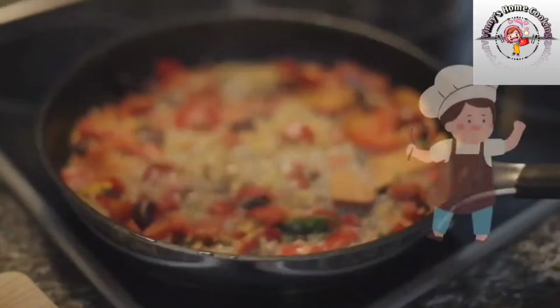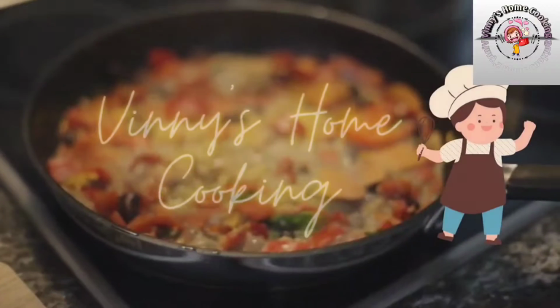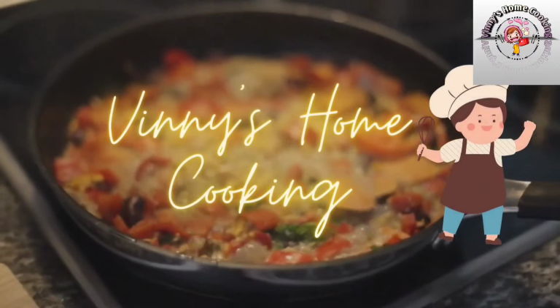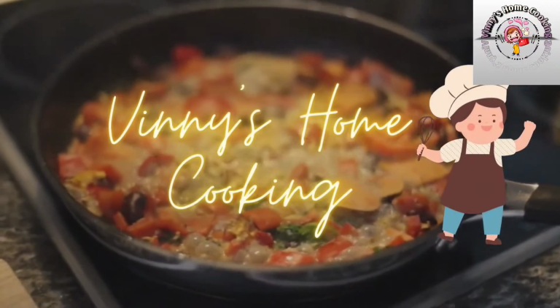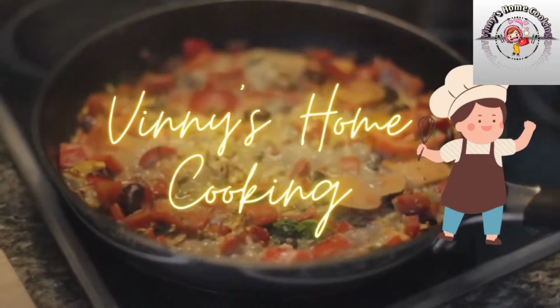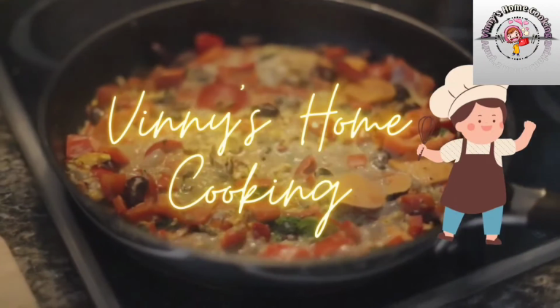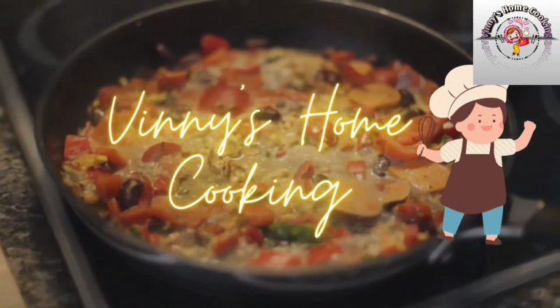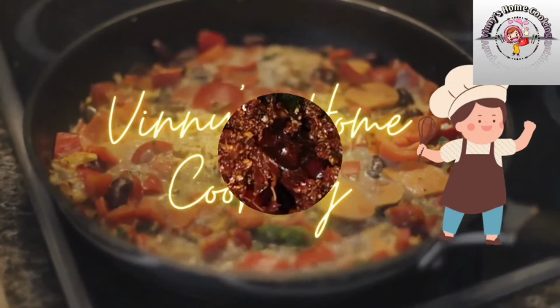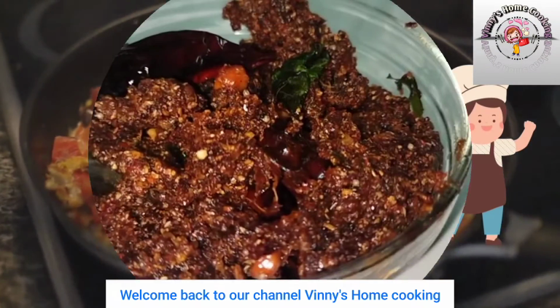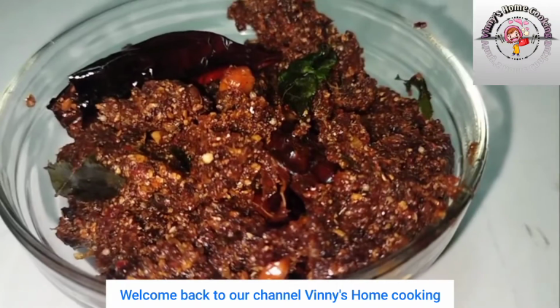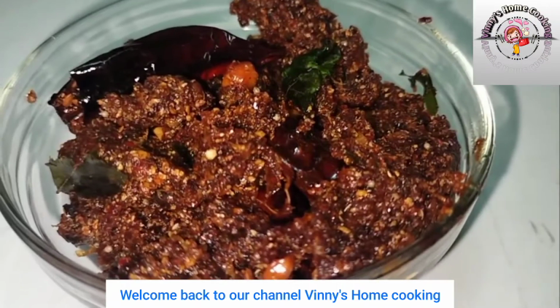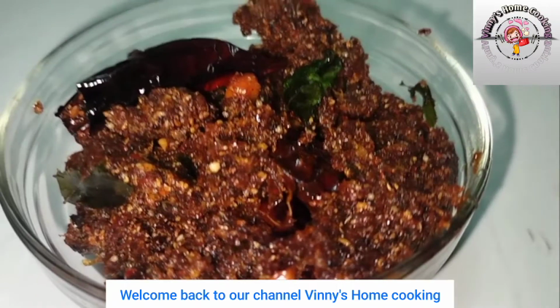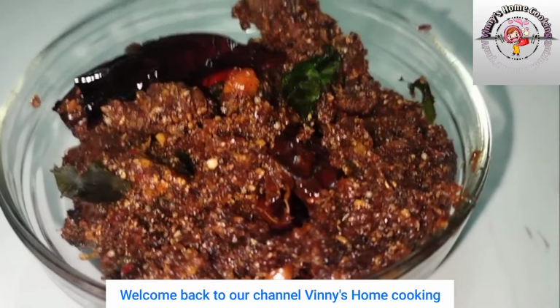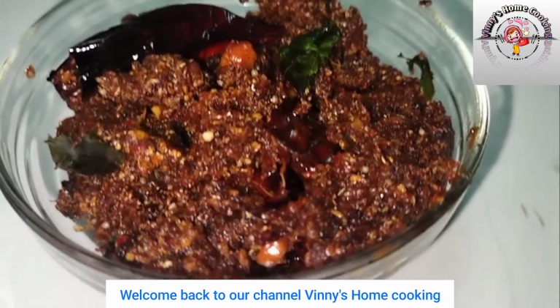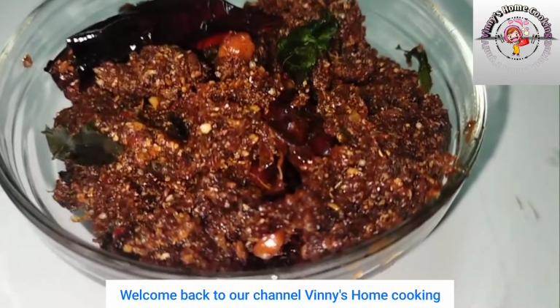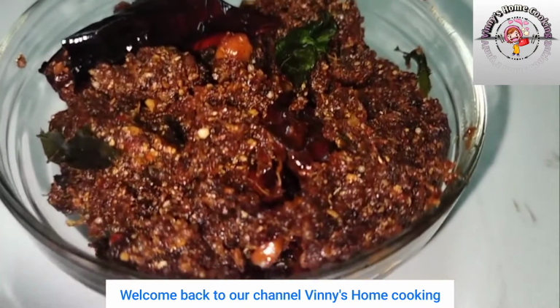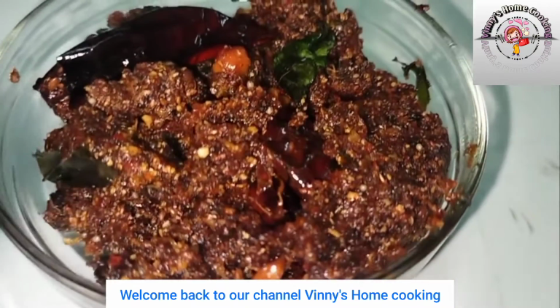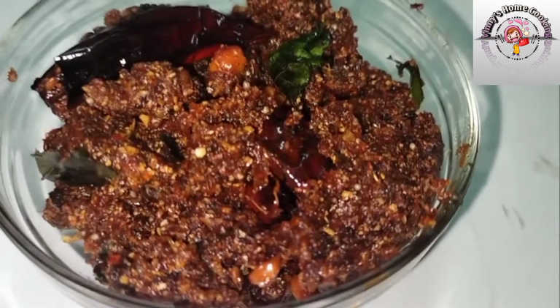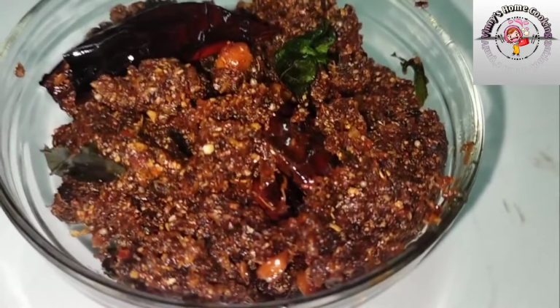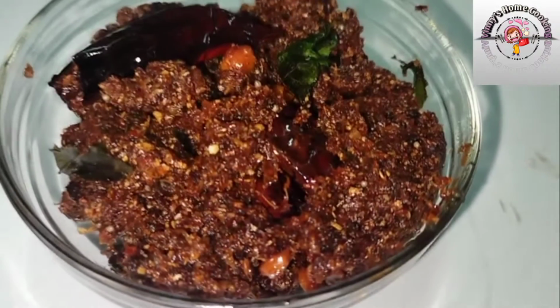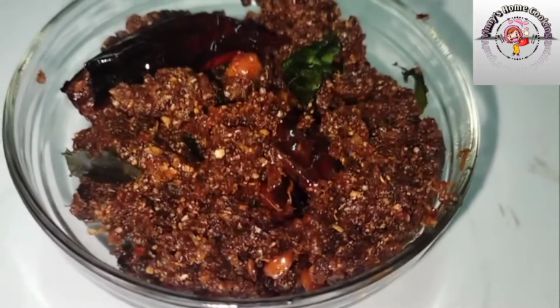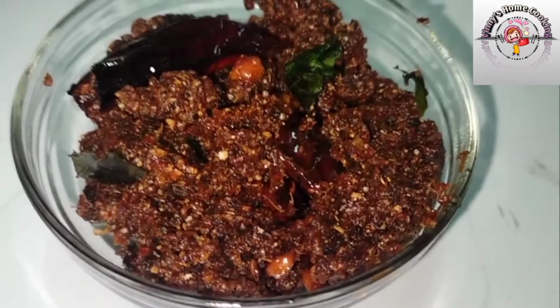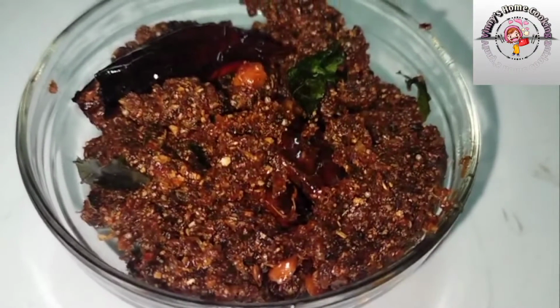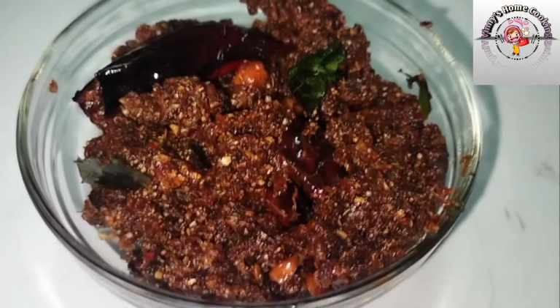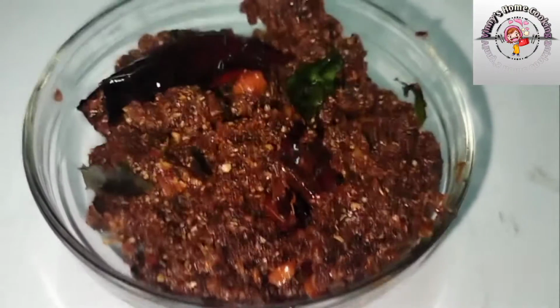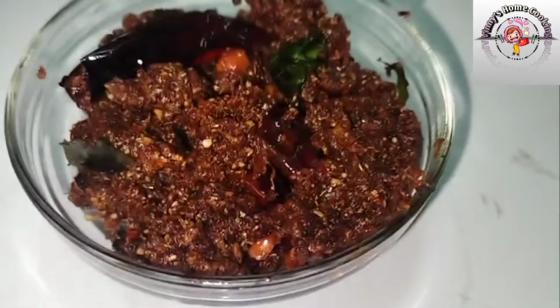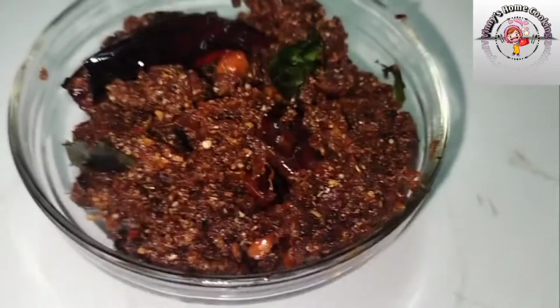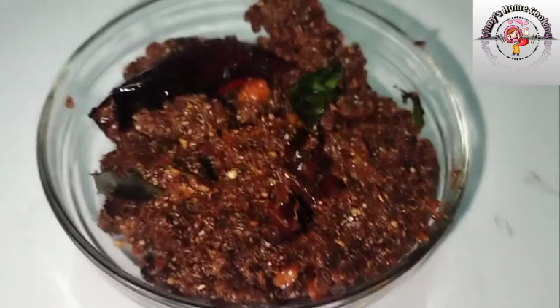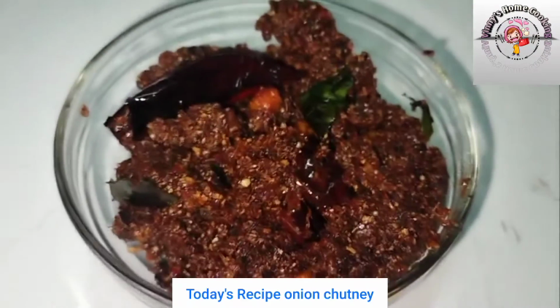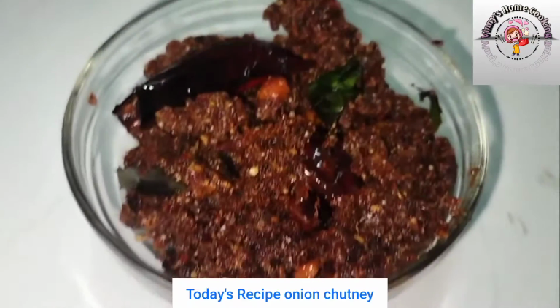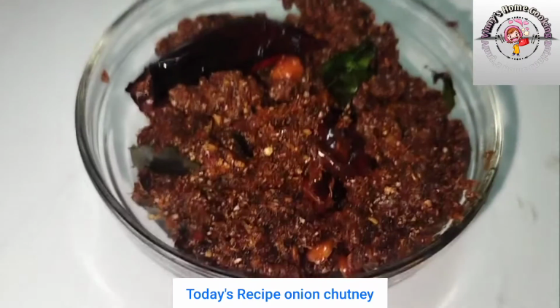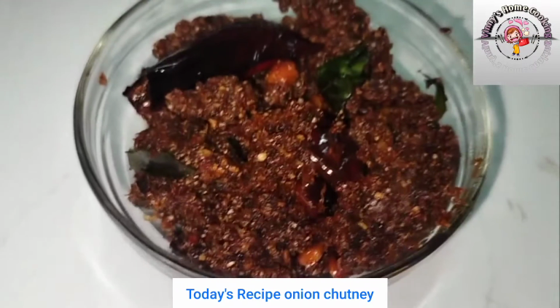Hello everyone, welcome back to our channel, Vinny's home cooking. Today, I am going to make a taste of the chicken.